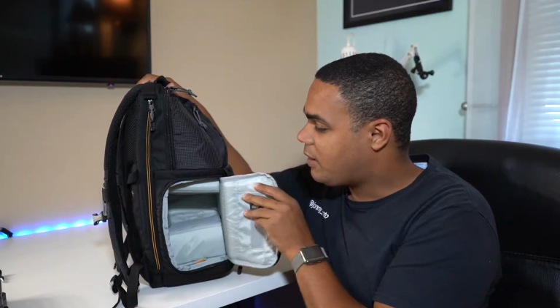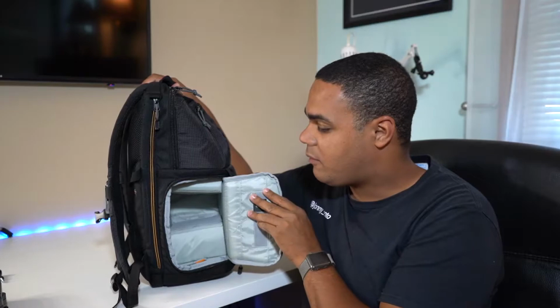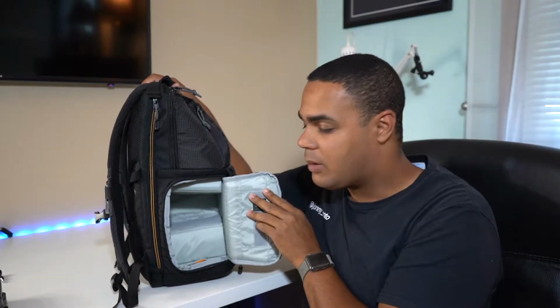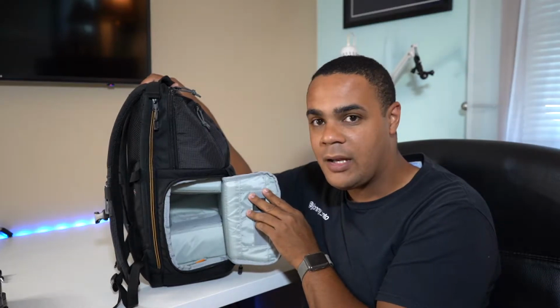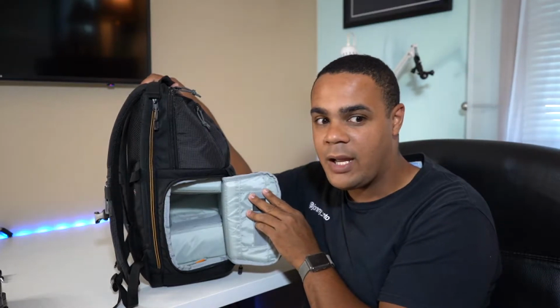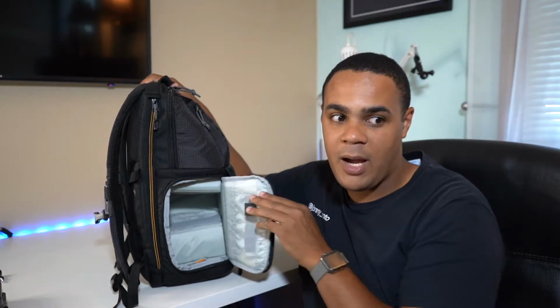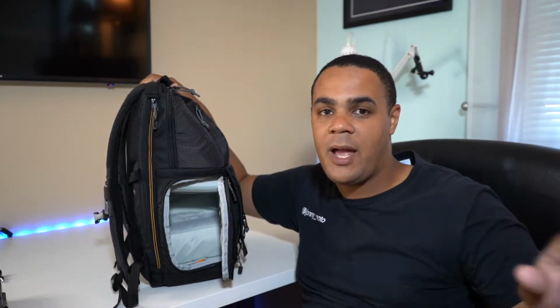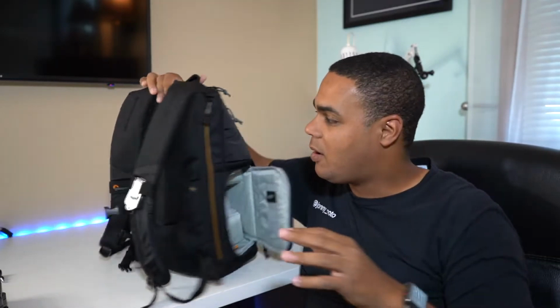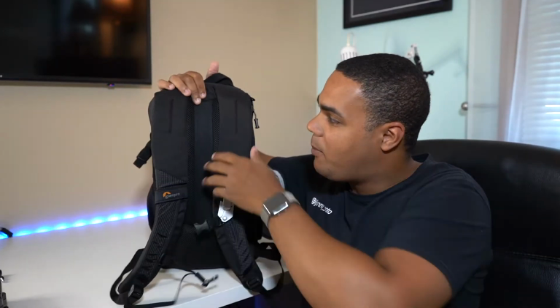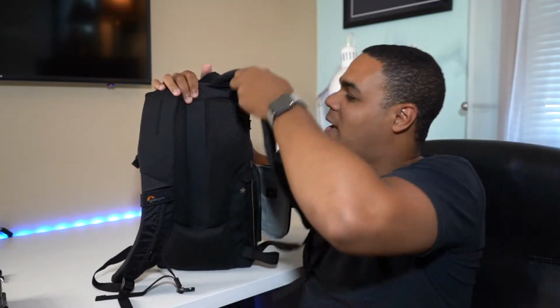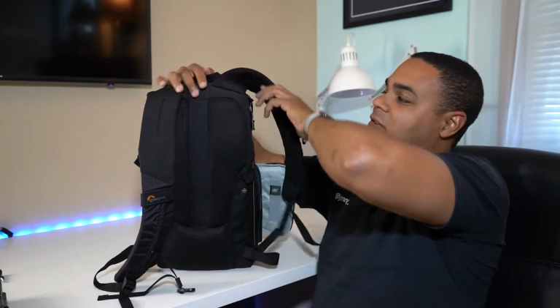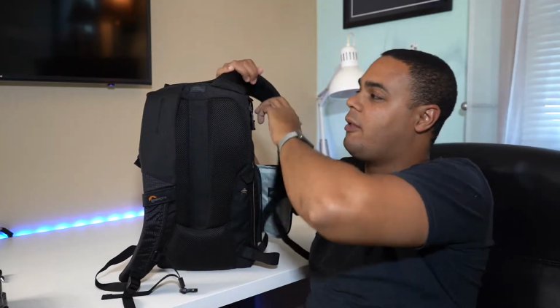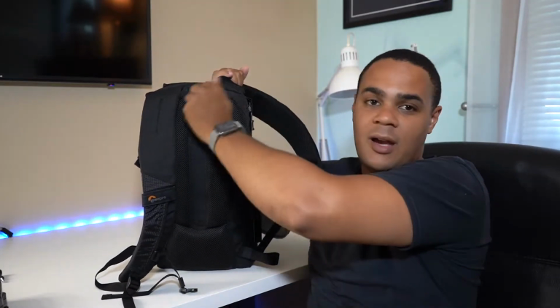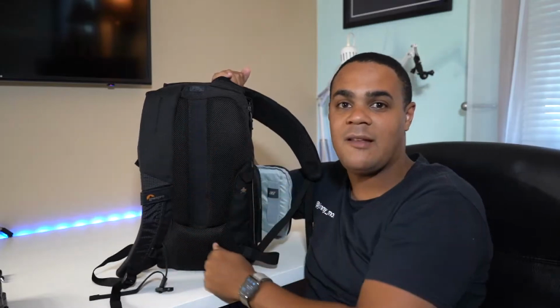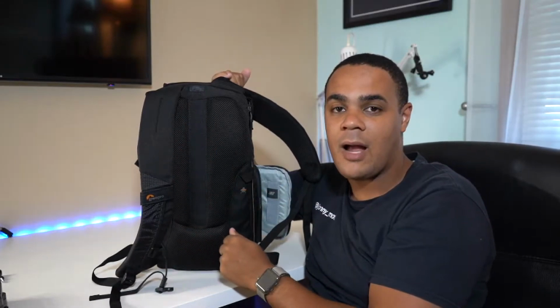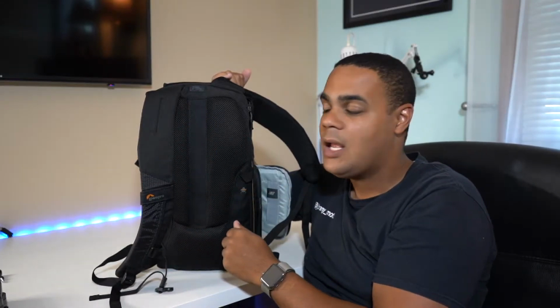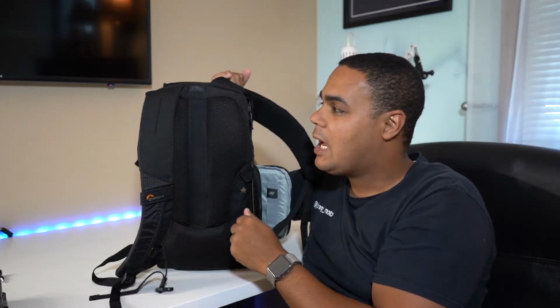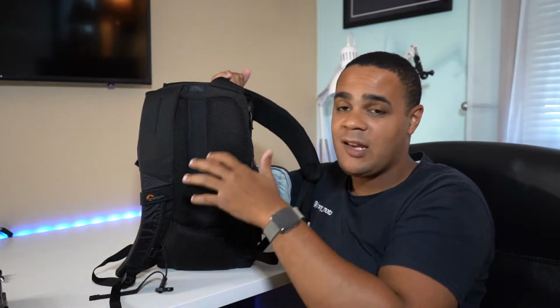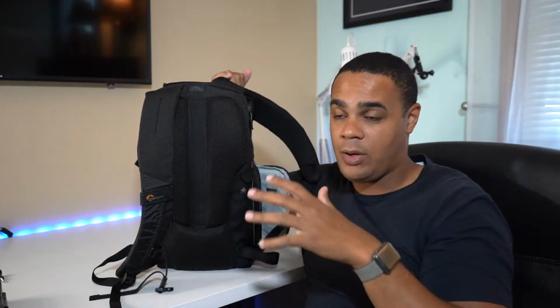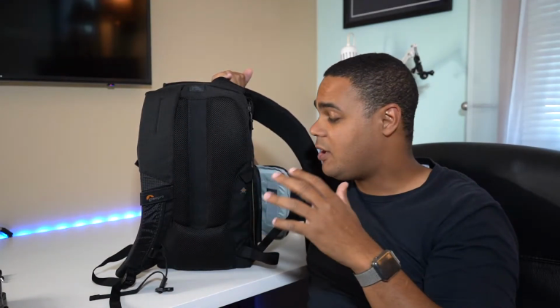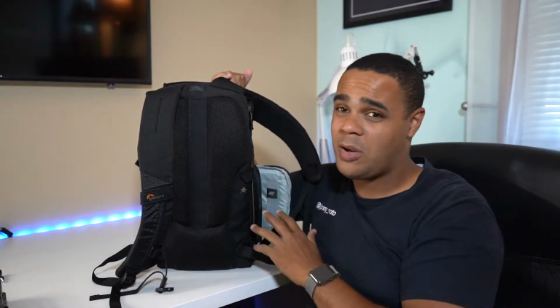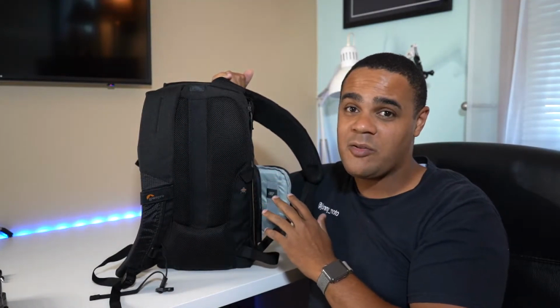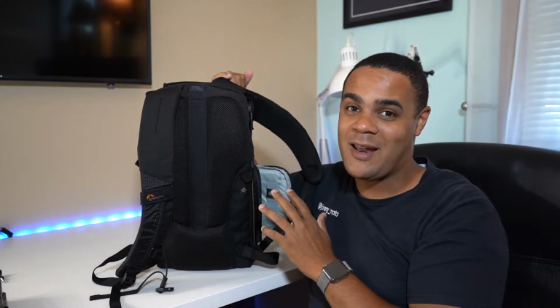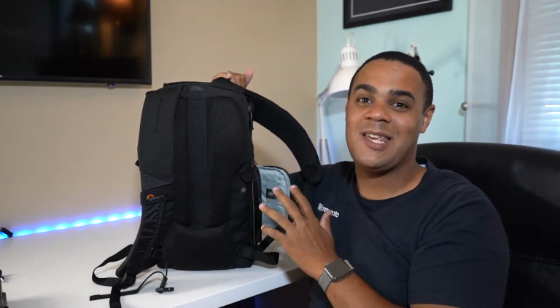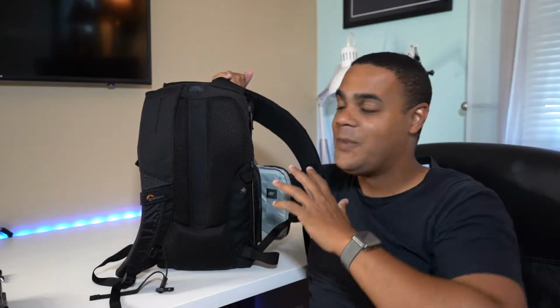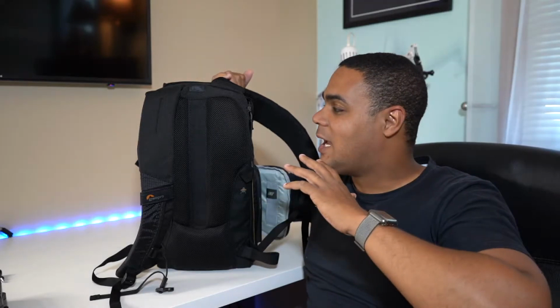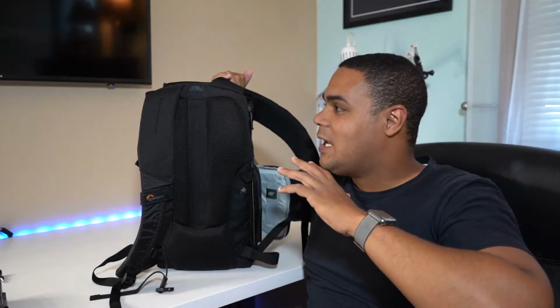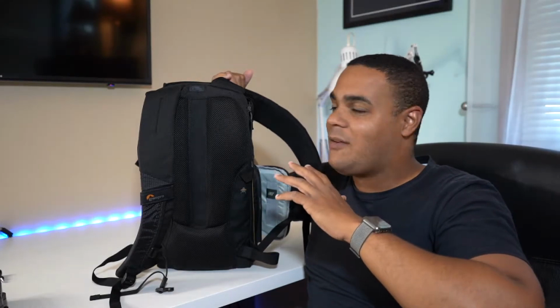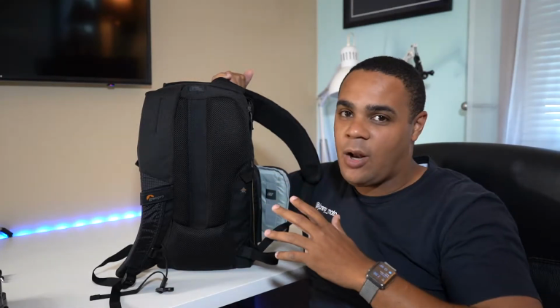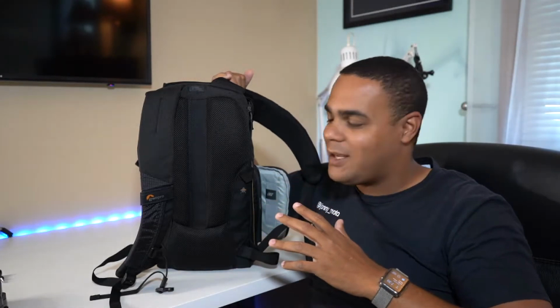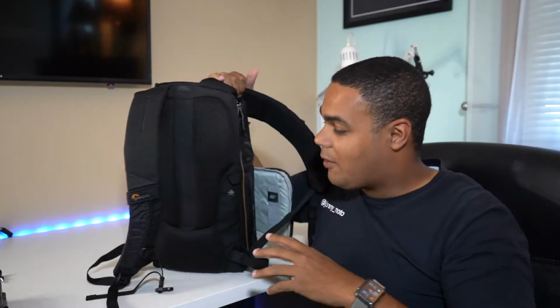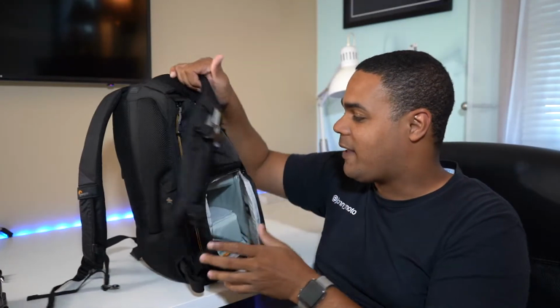One of the things I looked for was an easy way to access the camera. My other bag has an opening on the back, so you have to set it down on the ground. It's nice because no one can steal your gear, but no one can really steal your camera out of this thing either — and you don't have to take the bag off to get to it. I really like that.